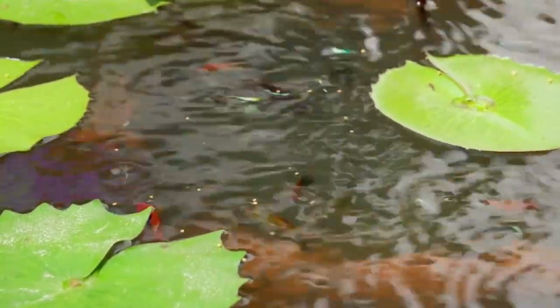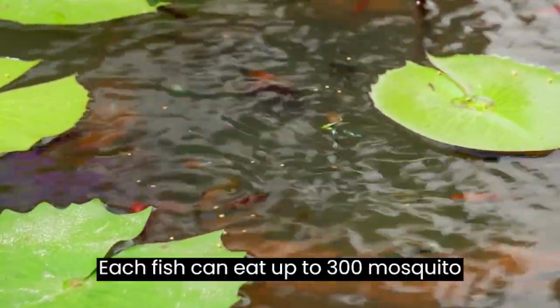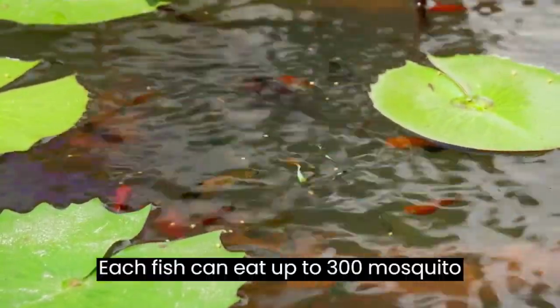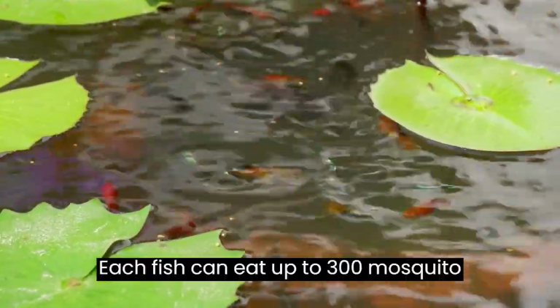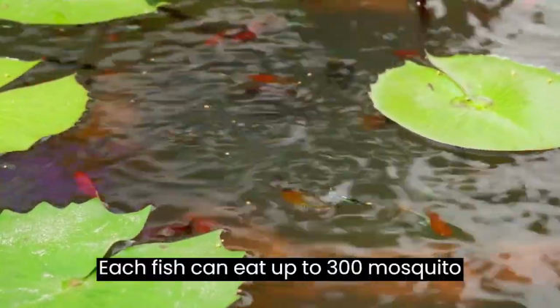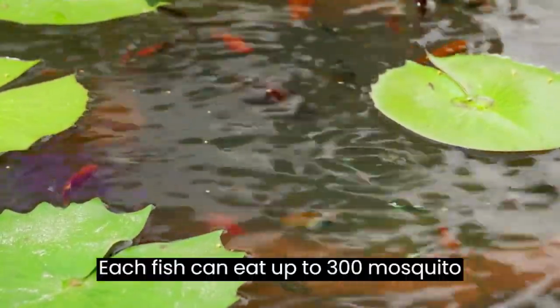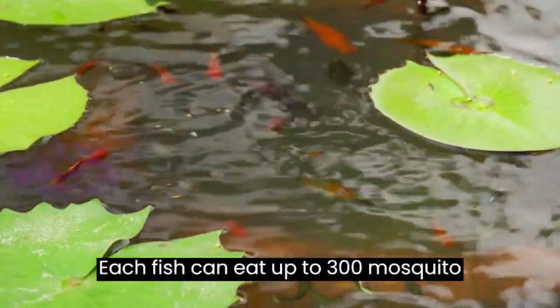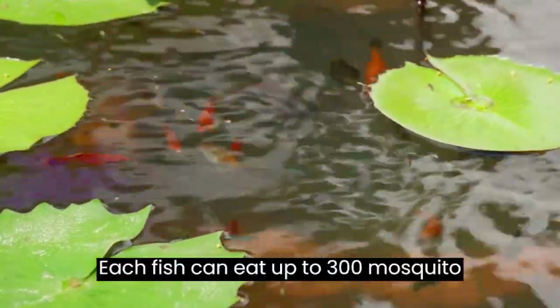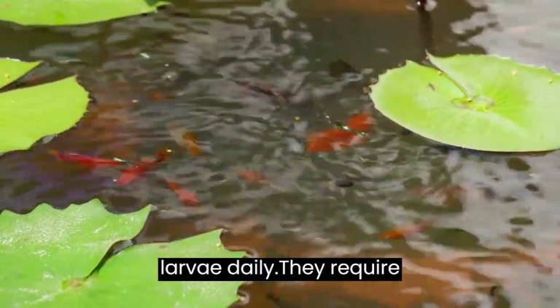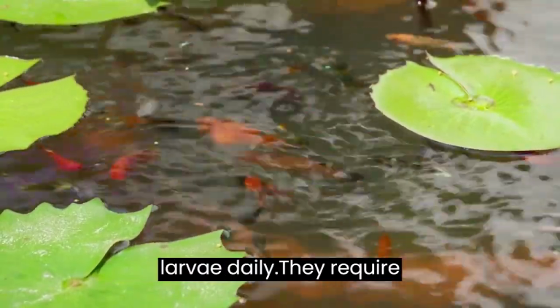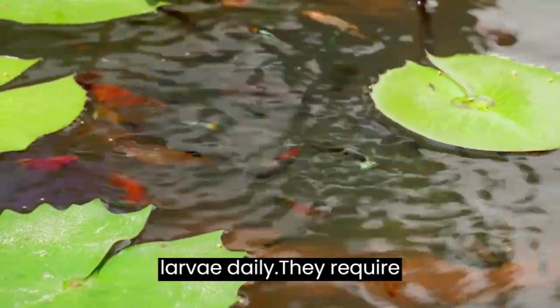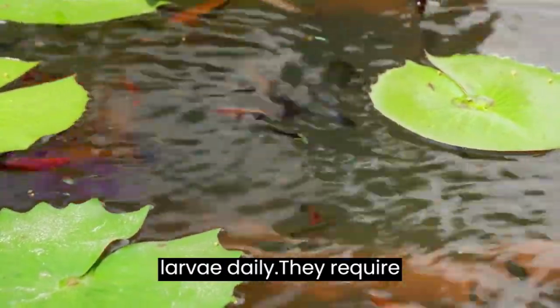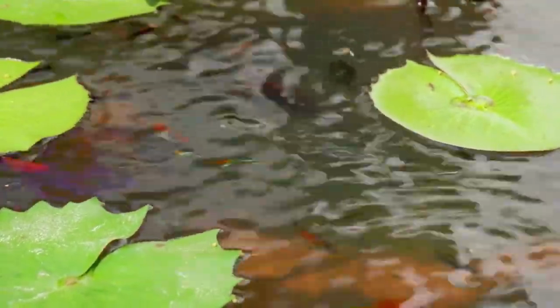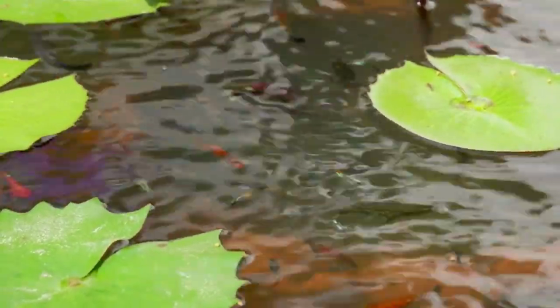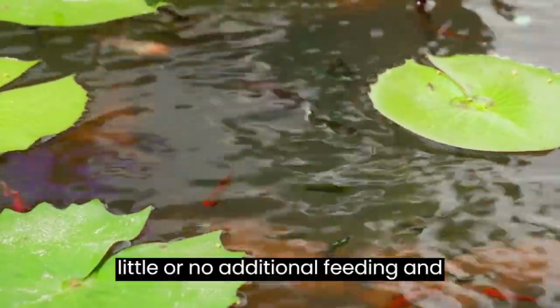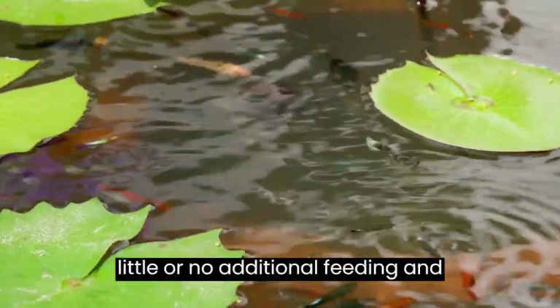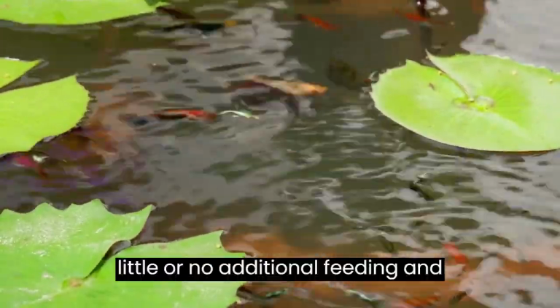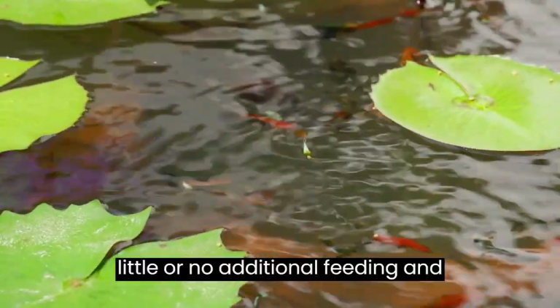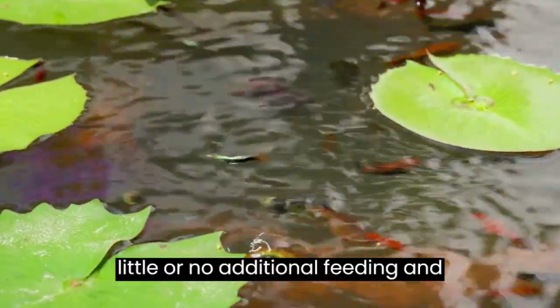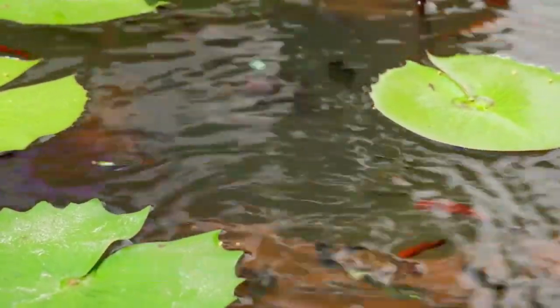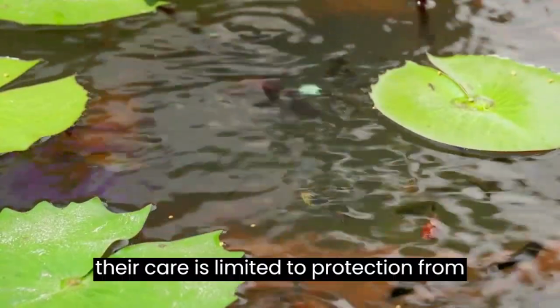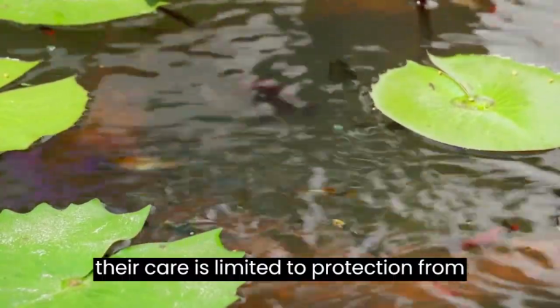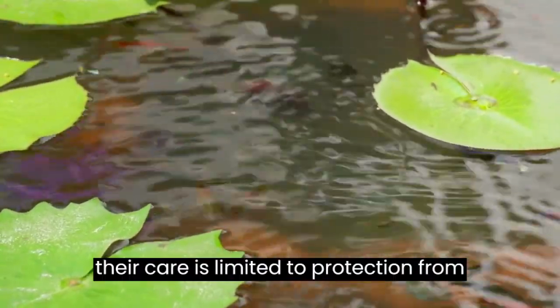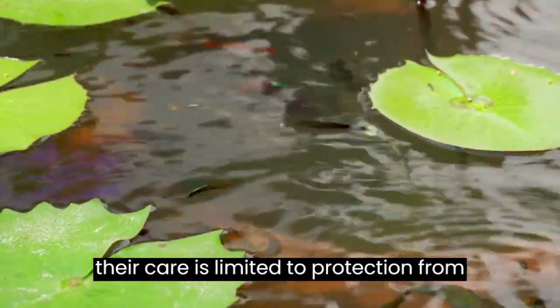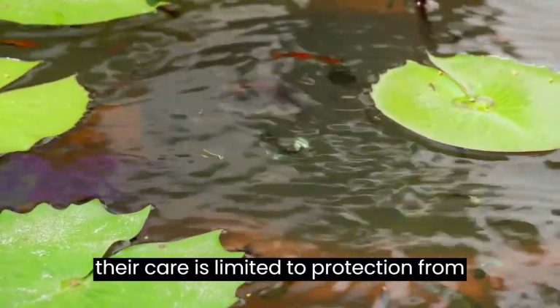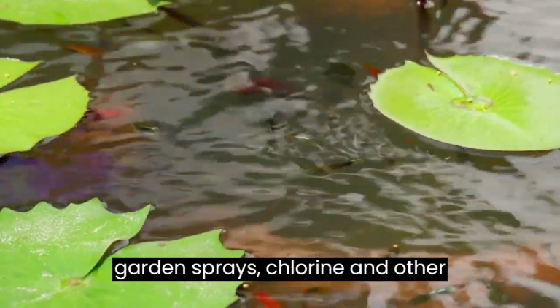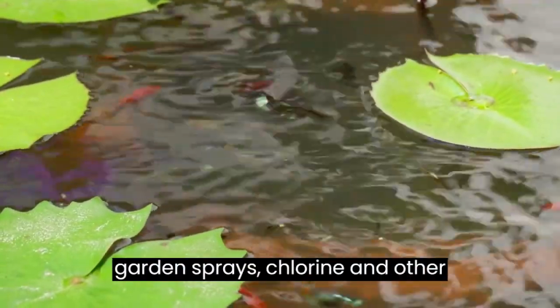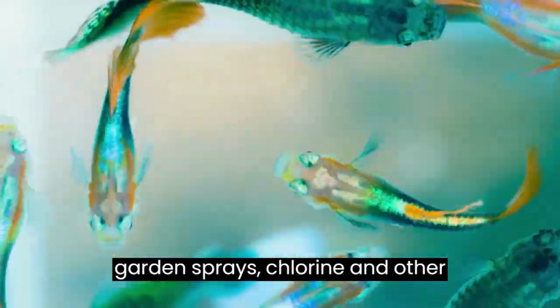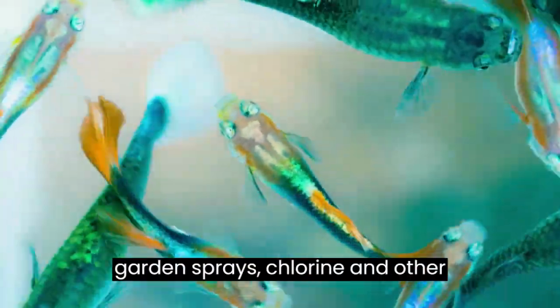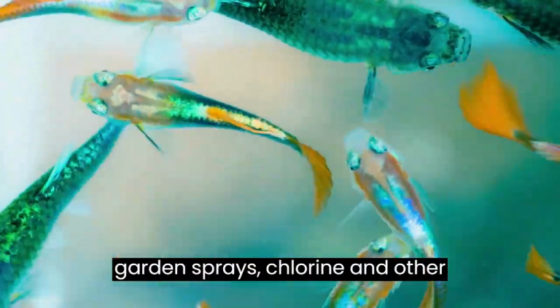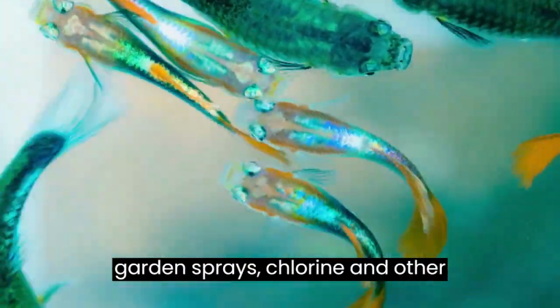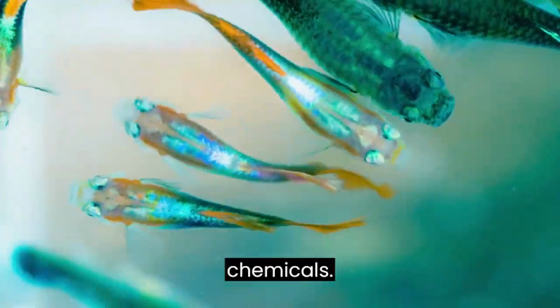Each fish can eat up to 300 mosquito larvae daily. They require little or no additional feeding and their care is limited to protection from garden sprays, chlorine, and other chemicals.